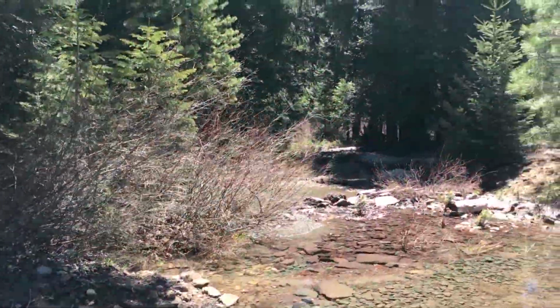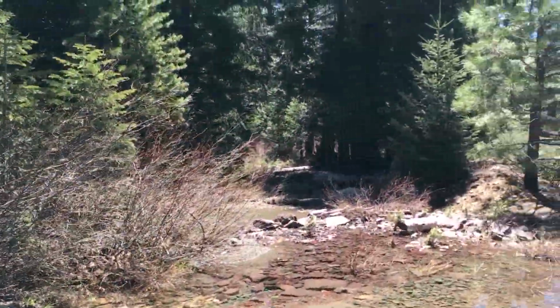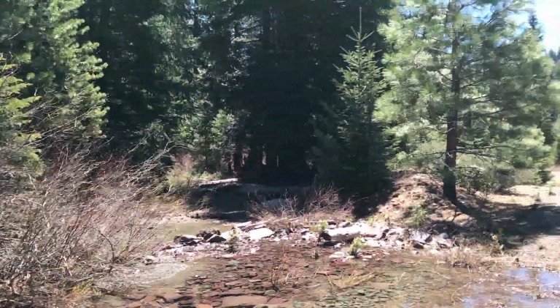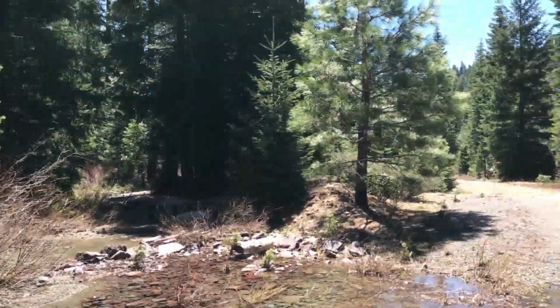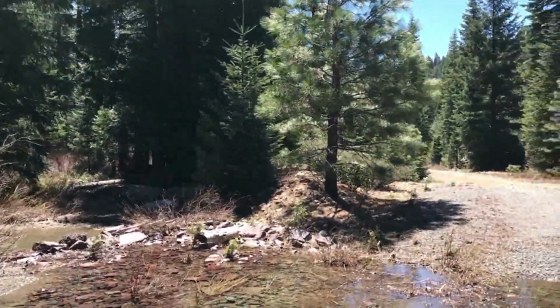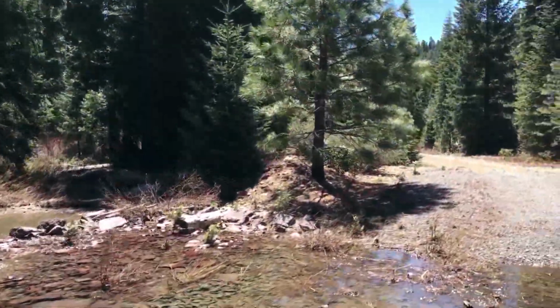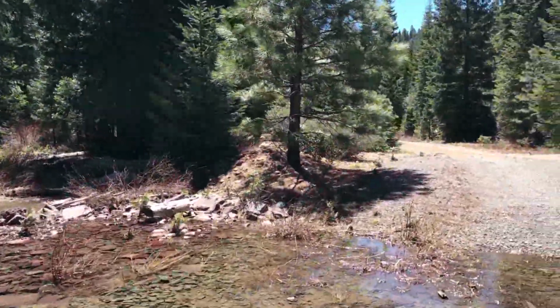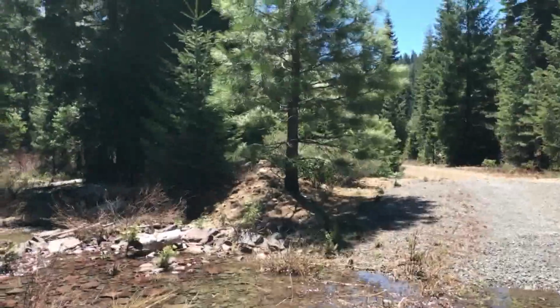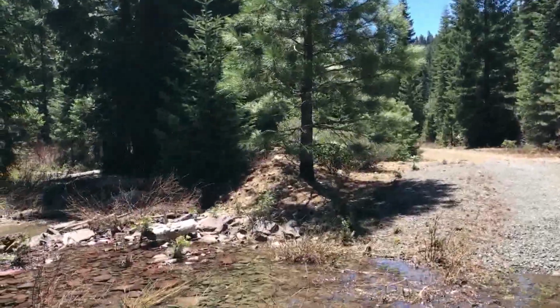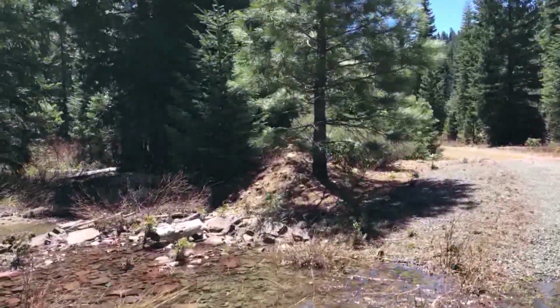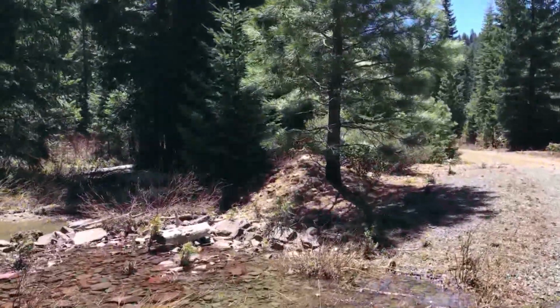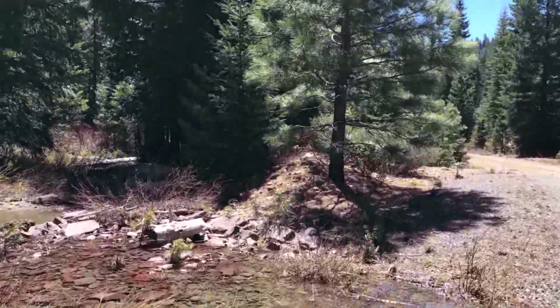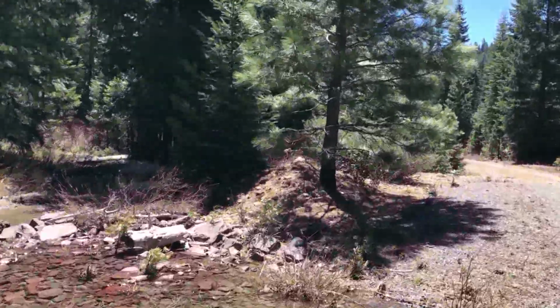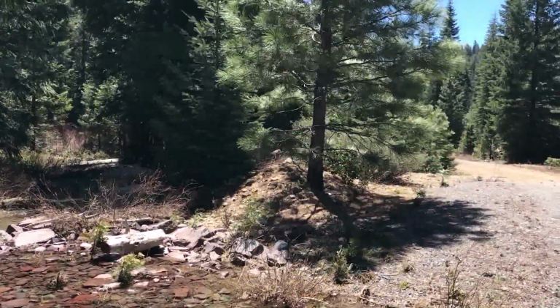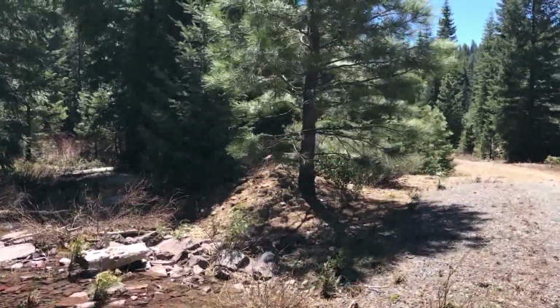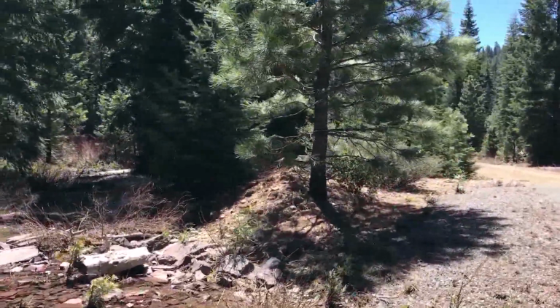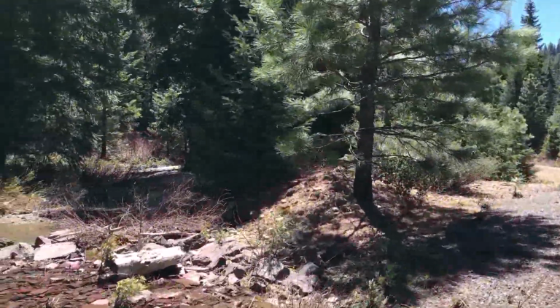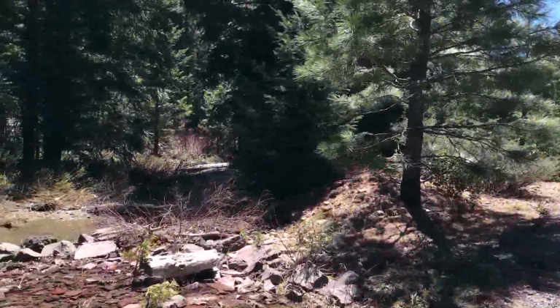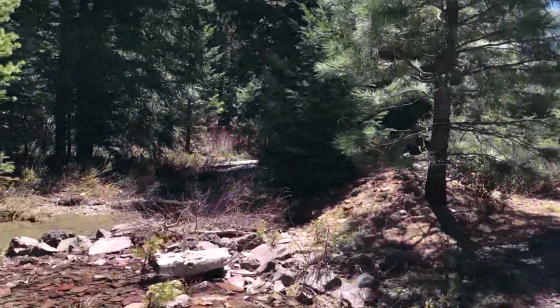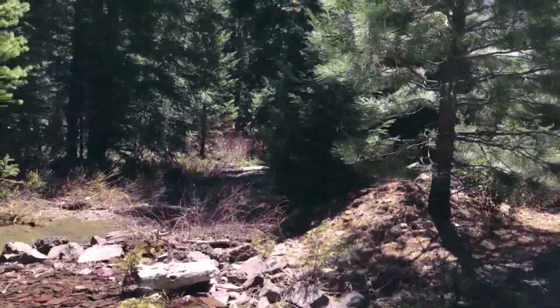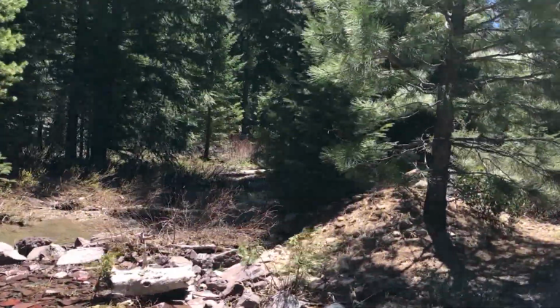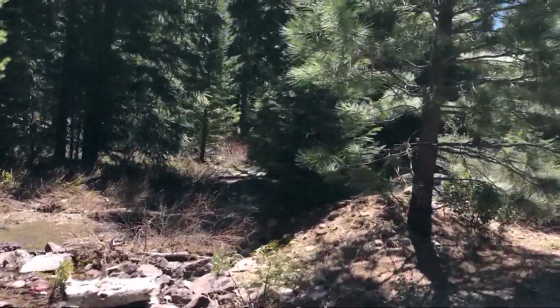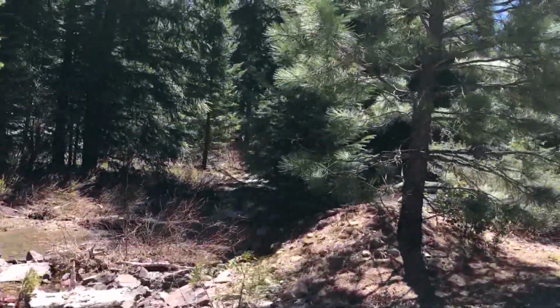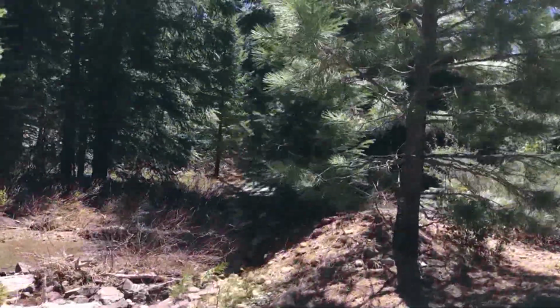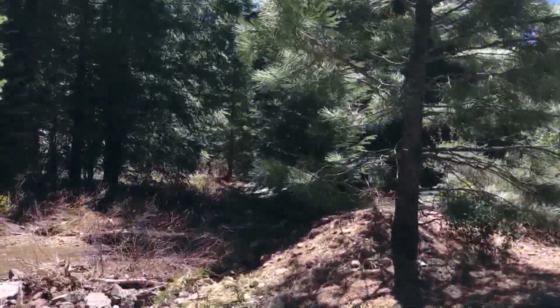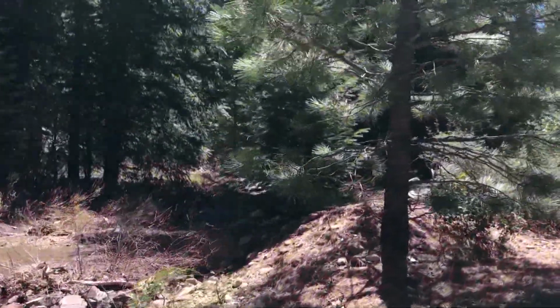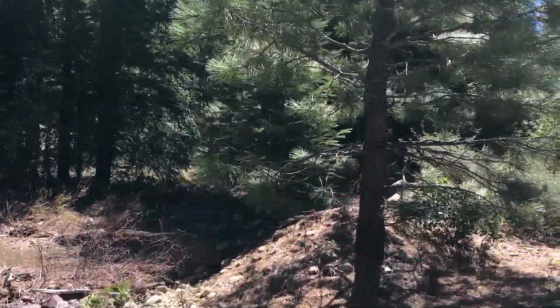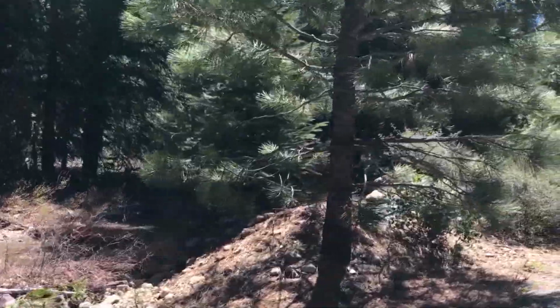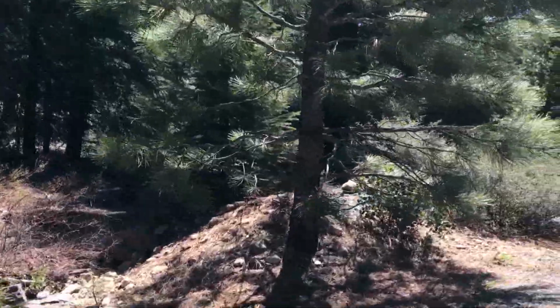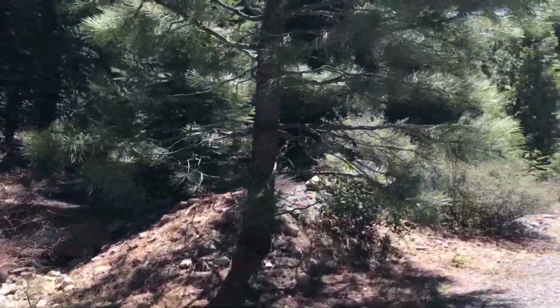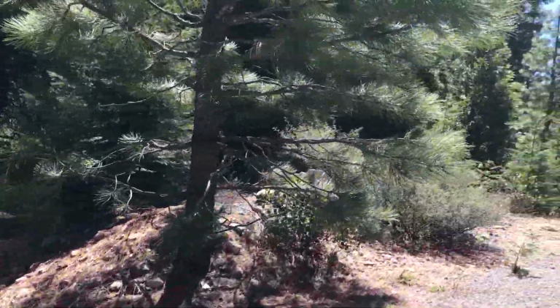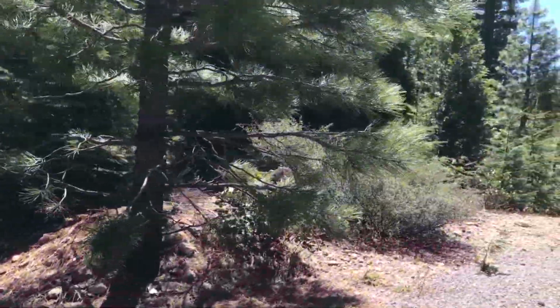It's my favorite time of year — well, this and fall. Fall after the bugs are gone.